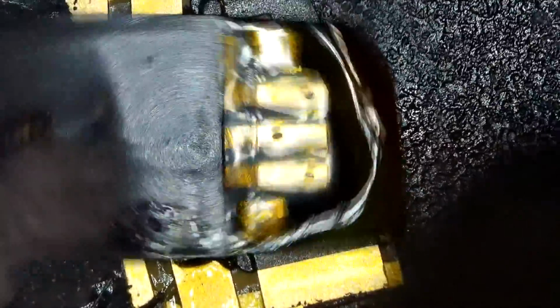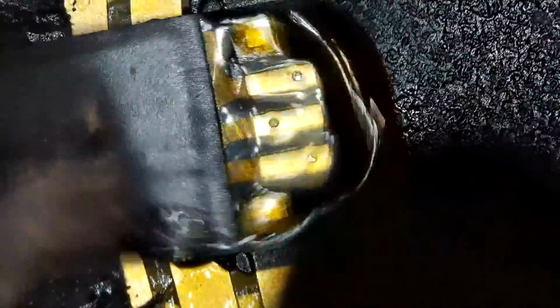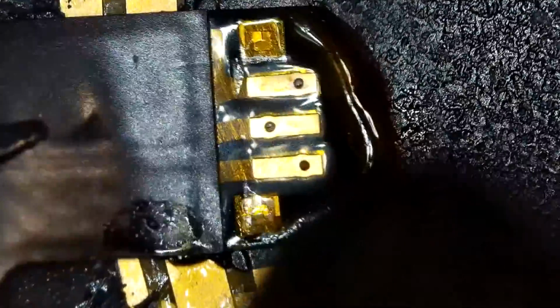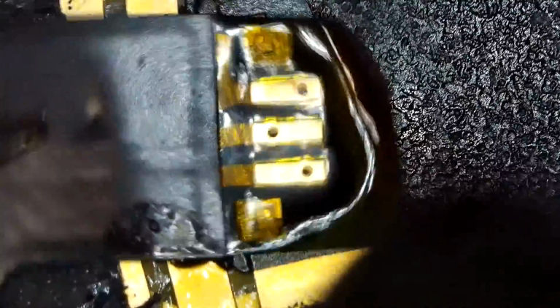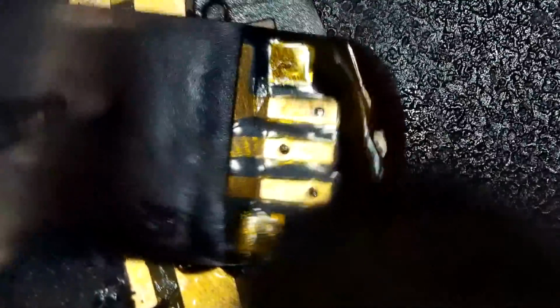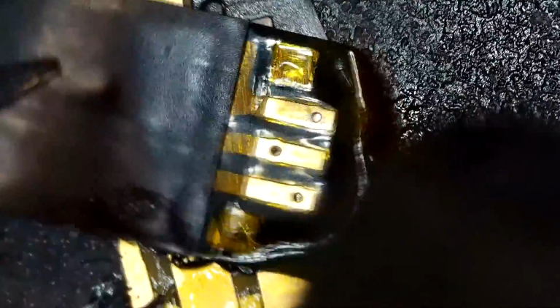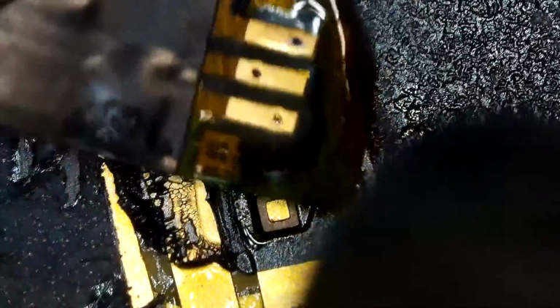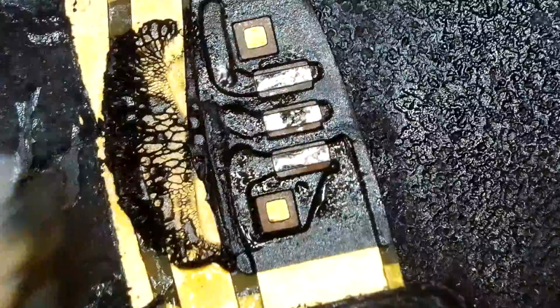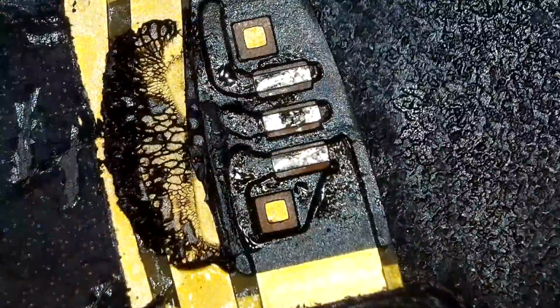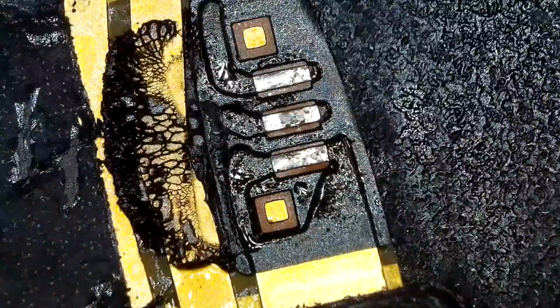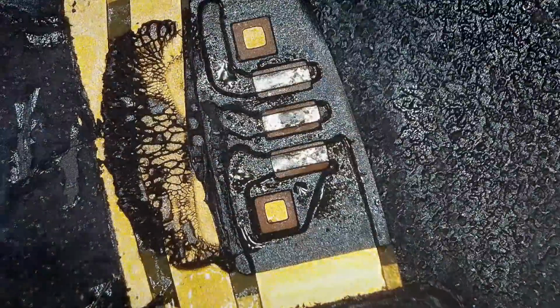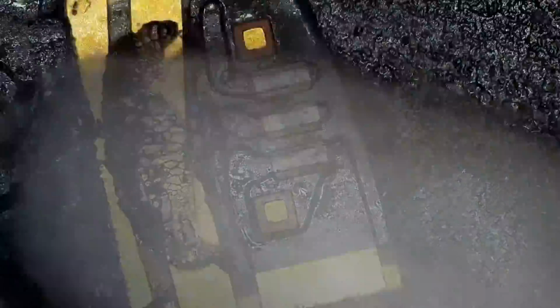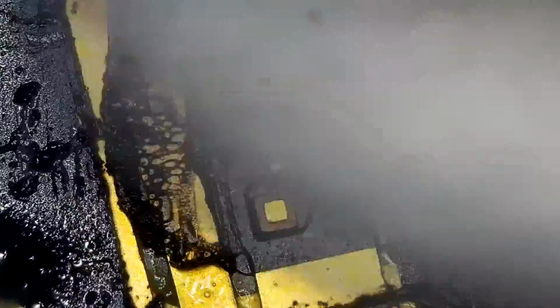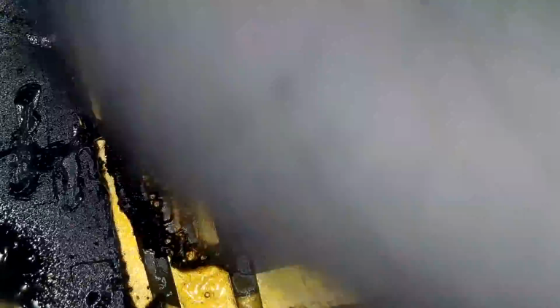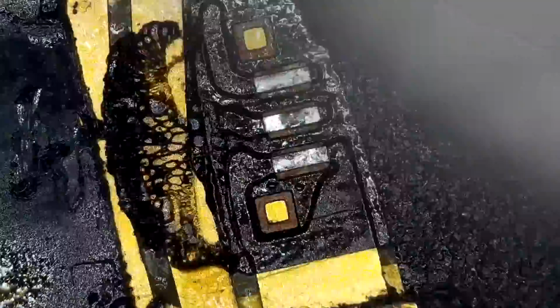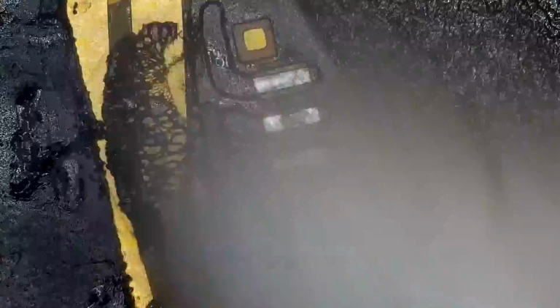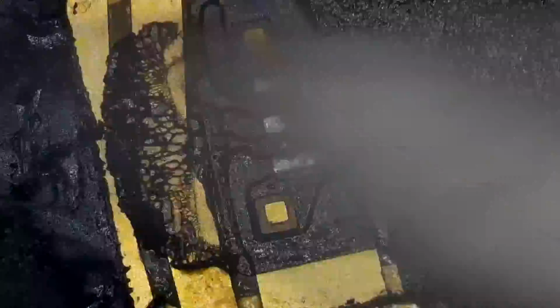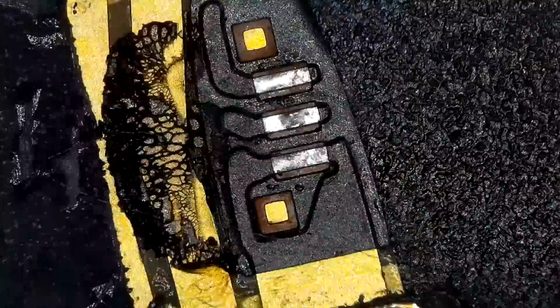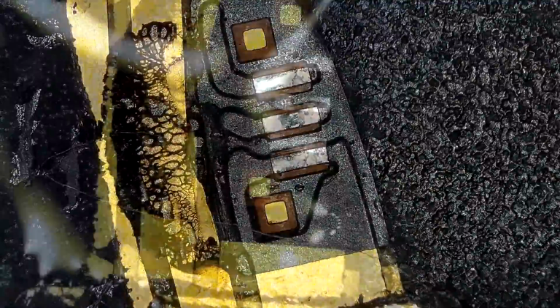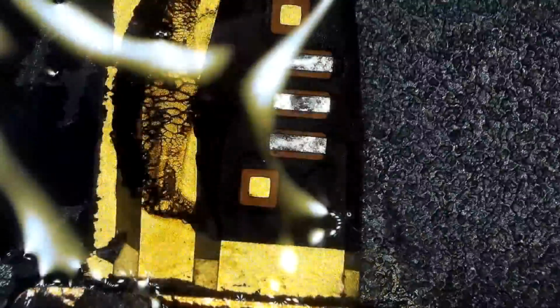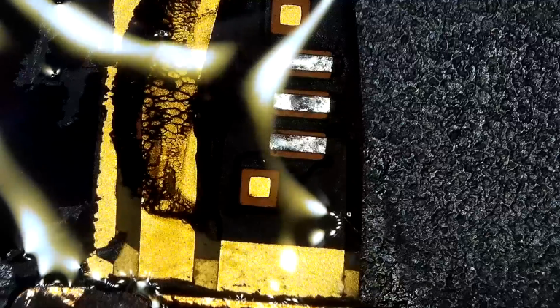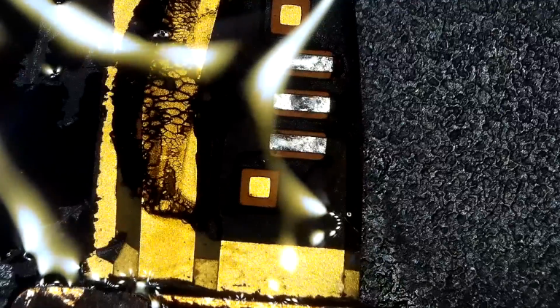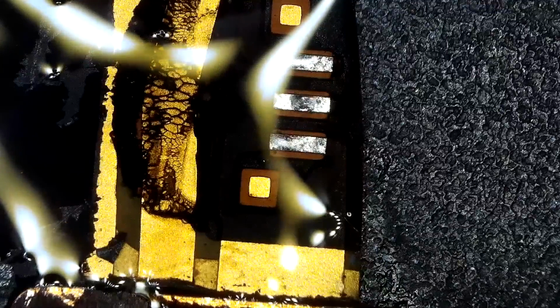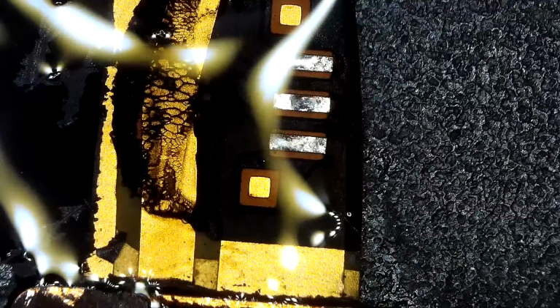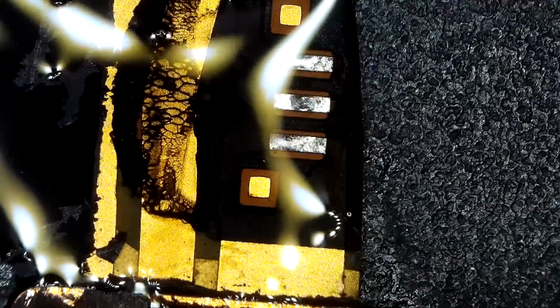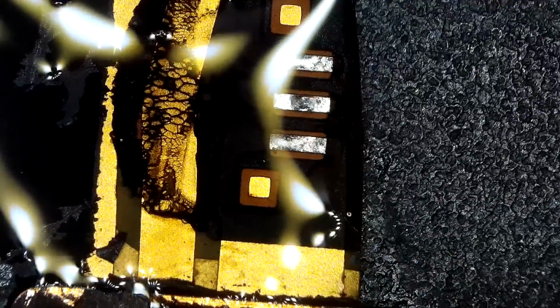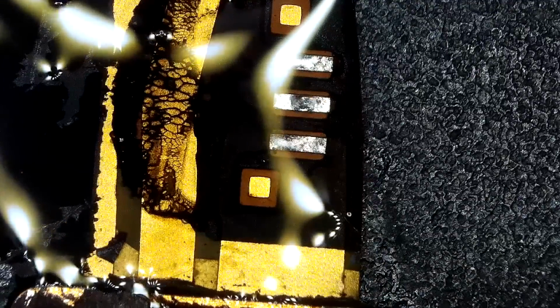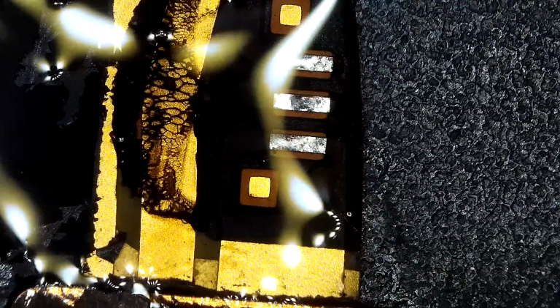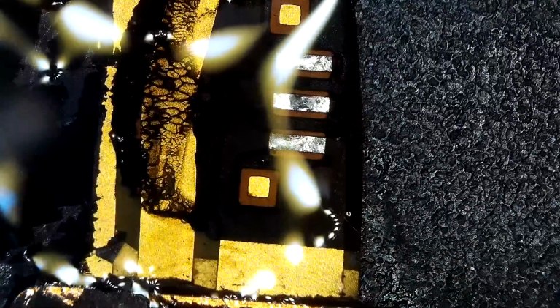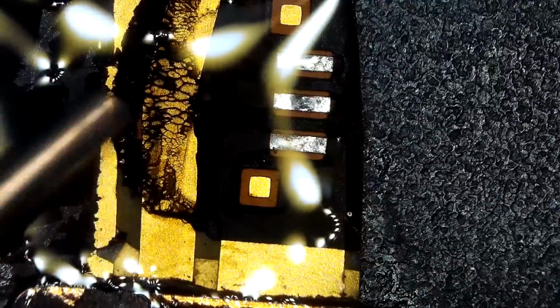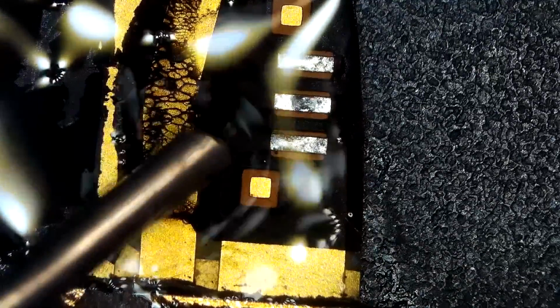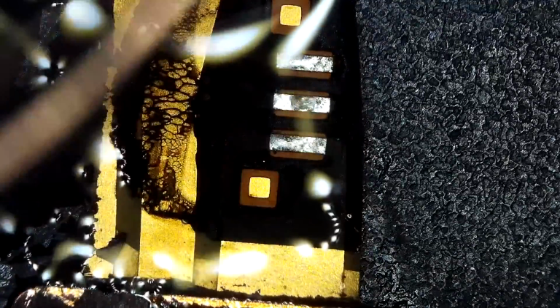The cable is desoldered now. We just need to clean it up, and I'm going to apply some solder on those three pins — I am kind of tinning it.